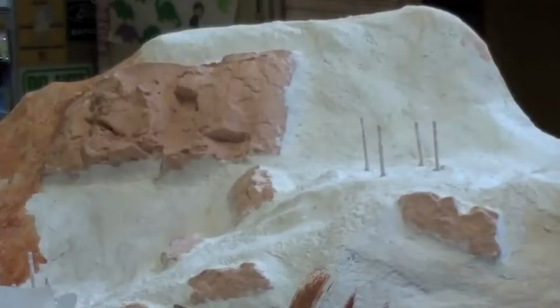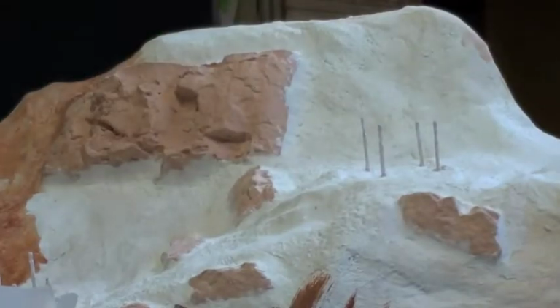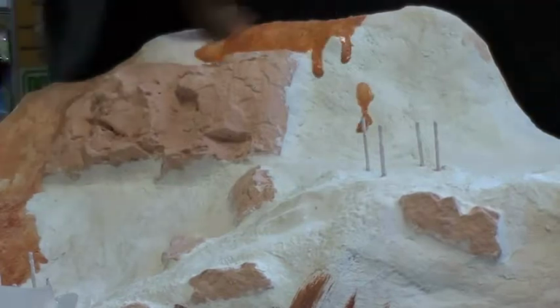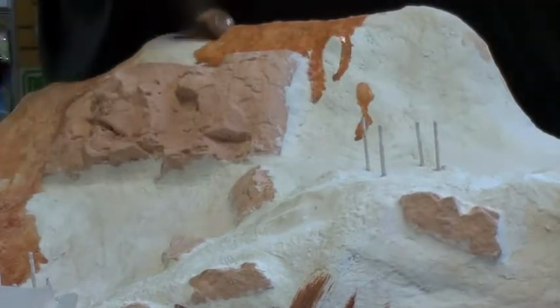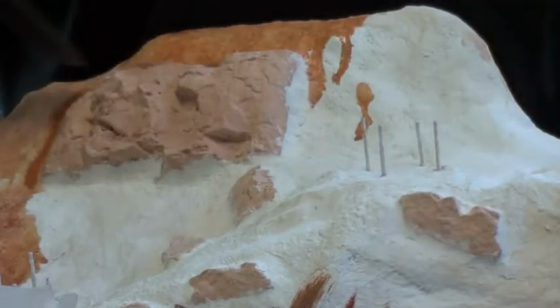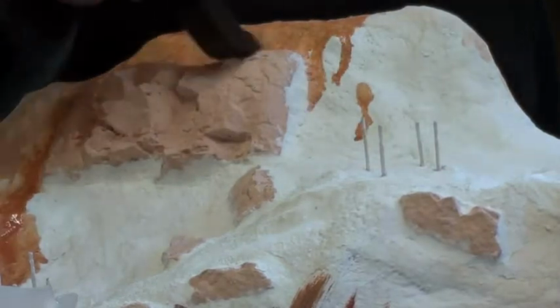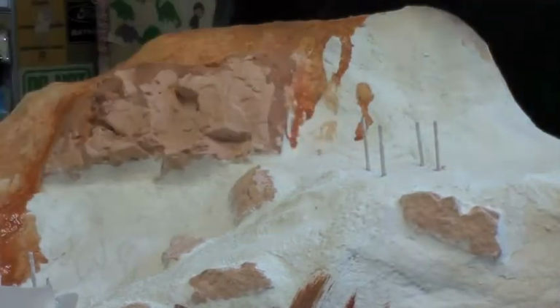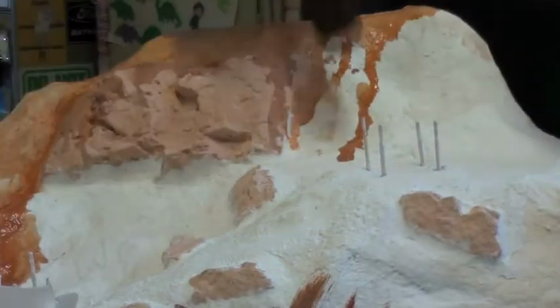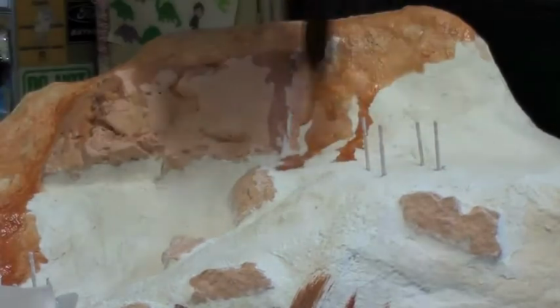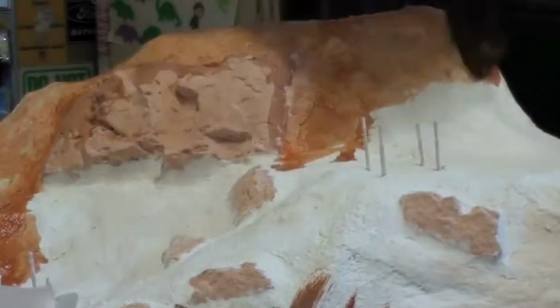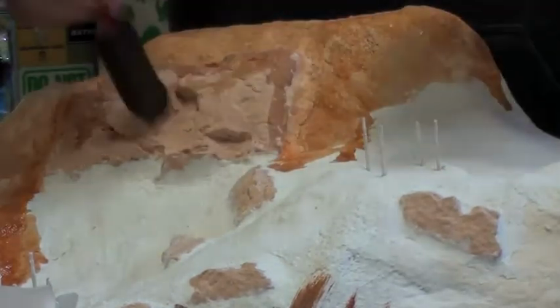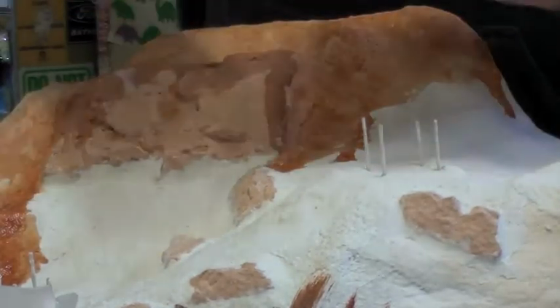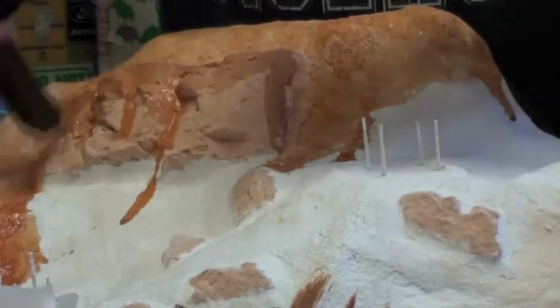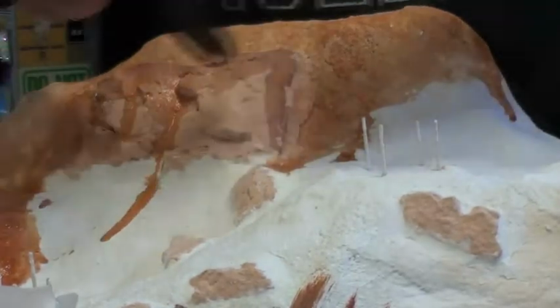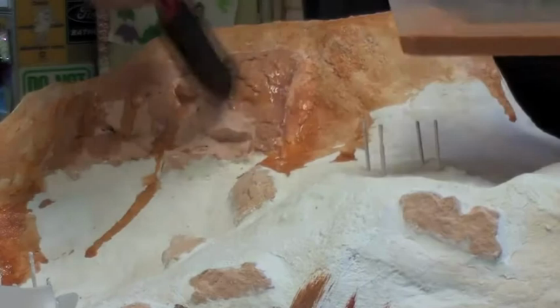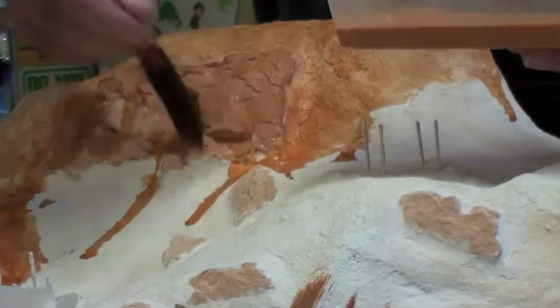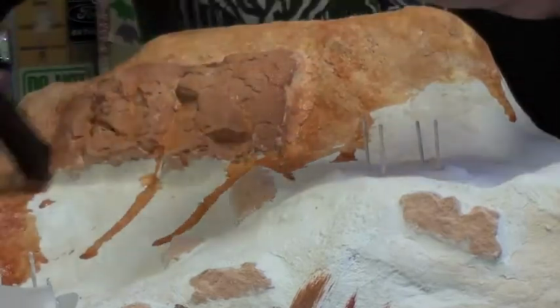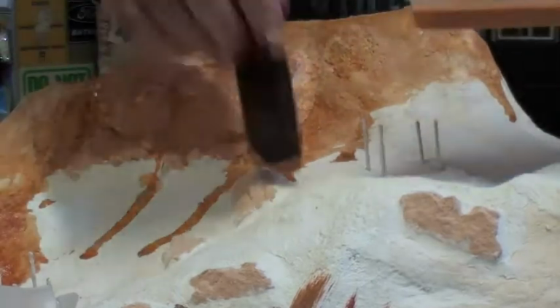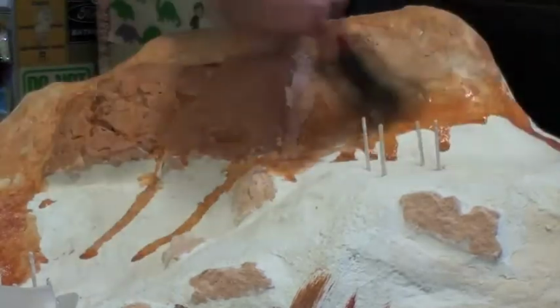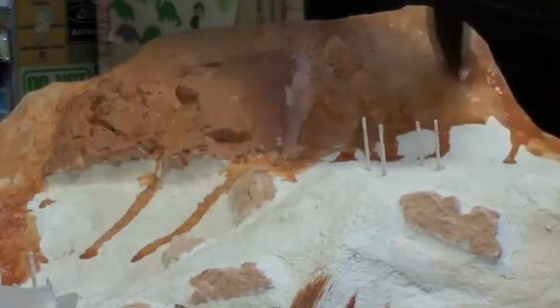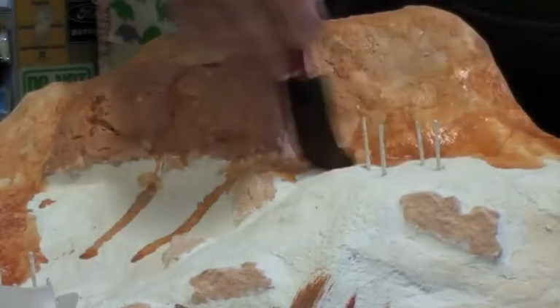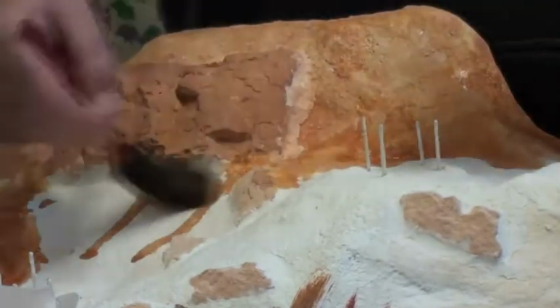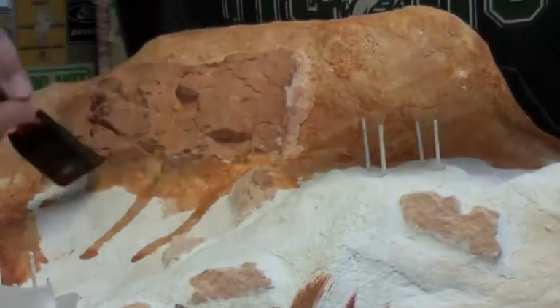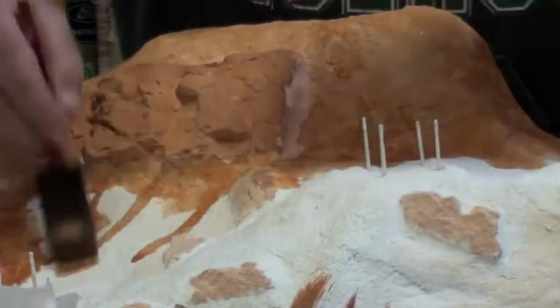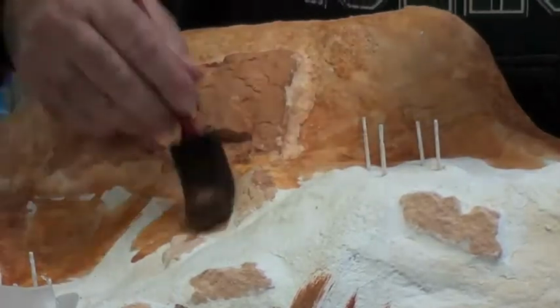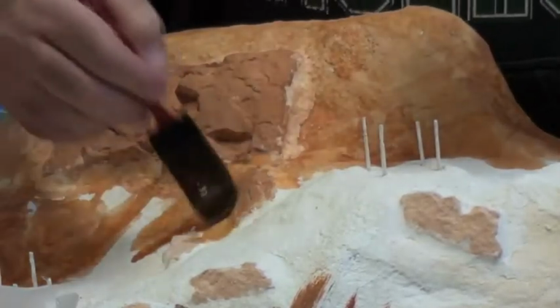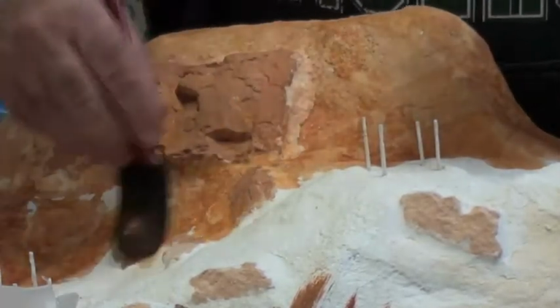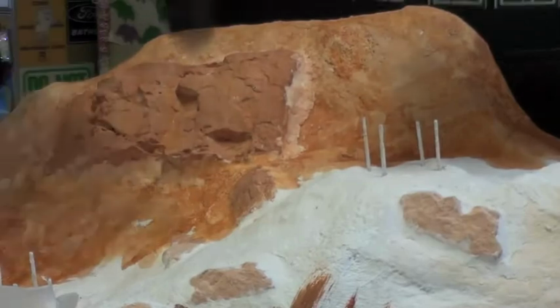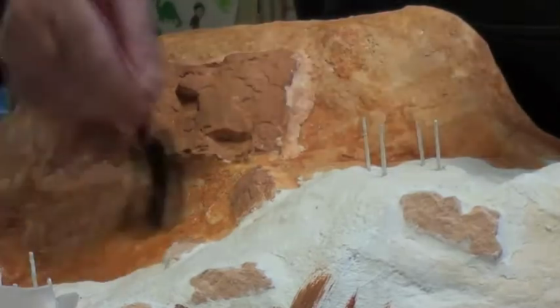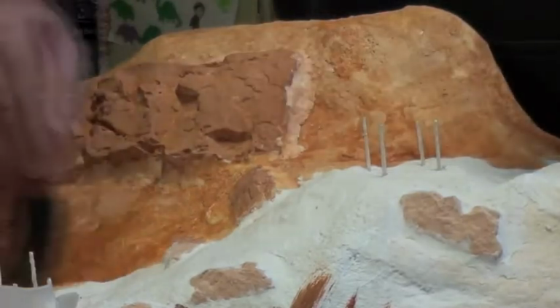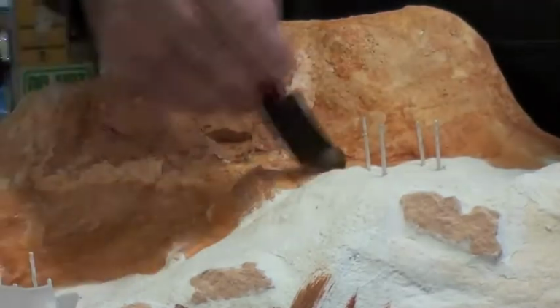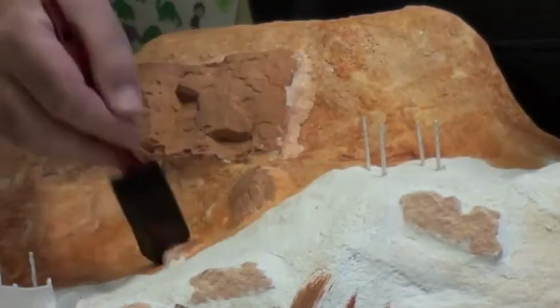Welcome to update number three, which is the finishing off of the mountain, now known as Echo Mountain. Update four will see the application of the static grass. Once again, I'll fast forward through the processes.